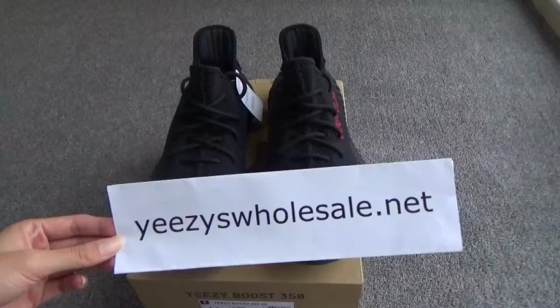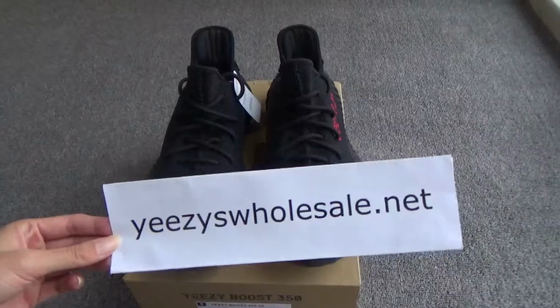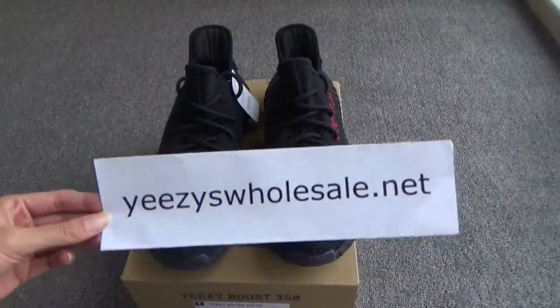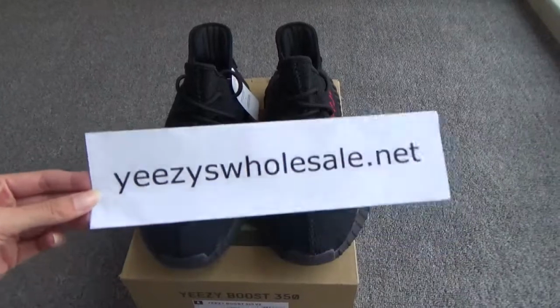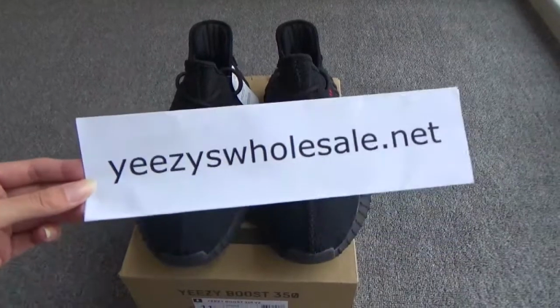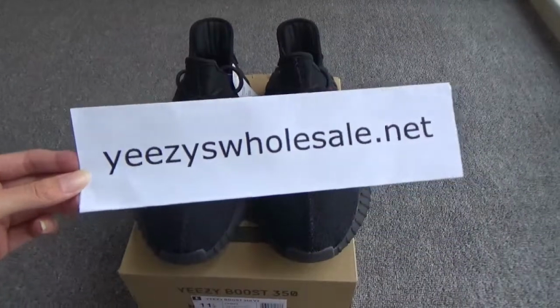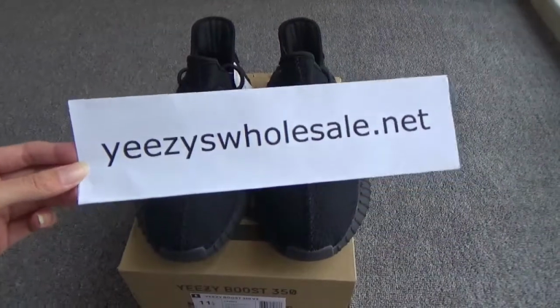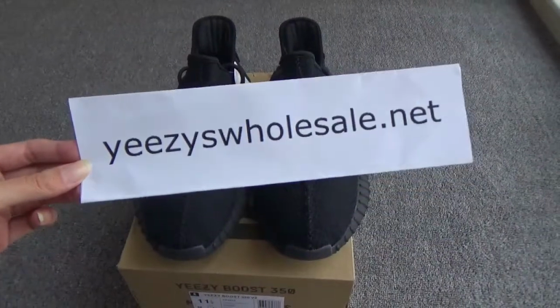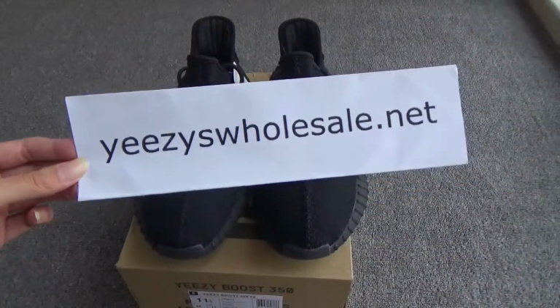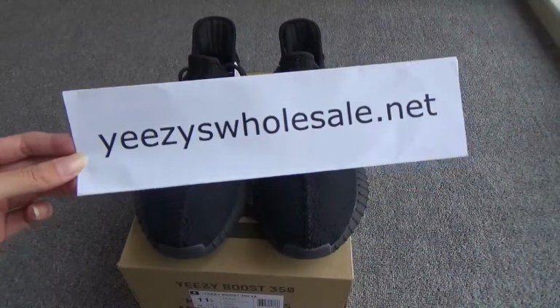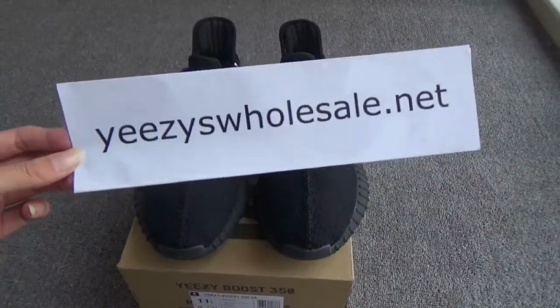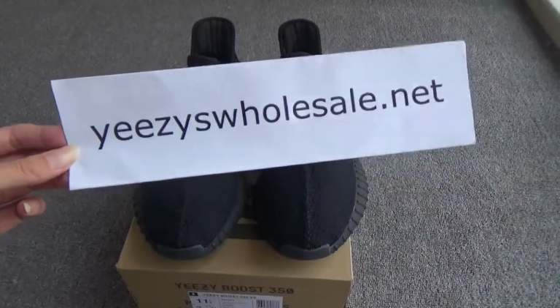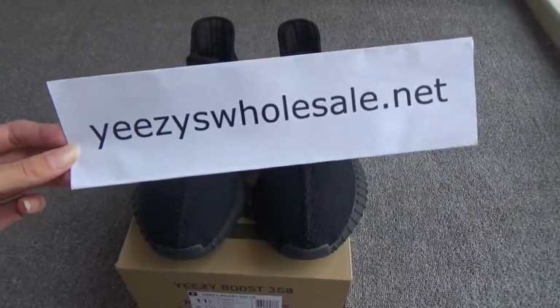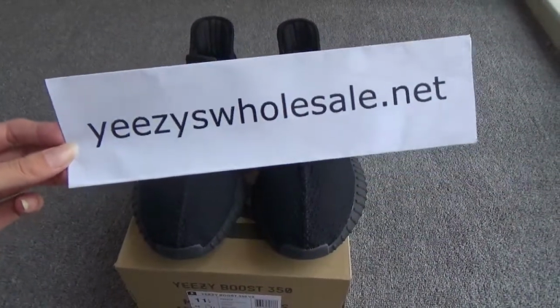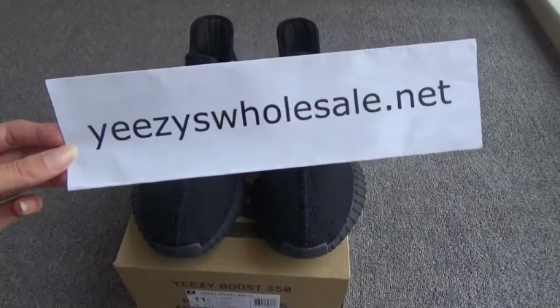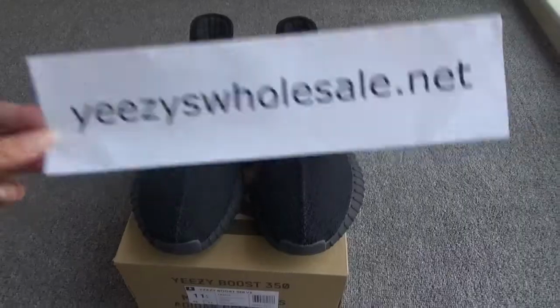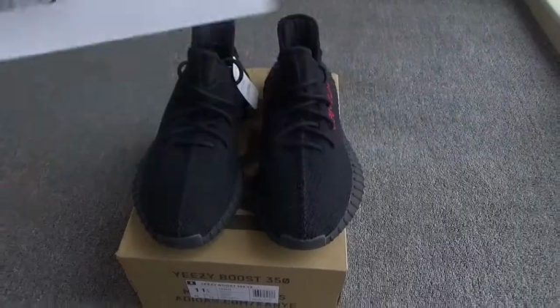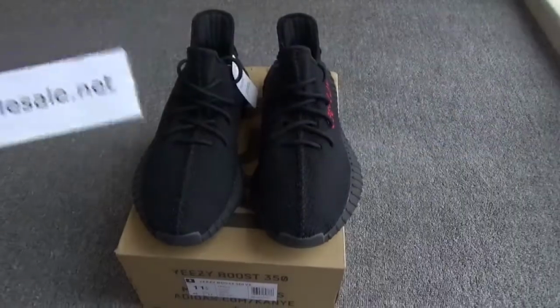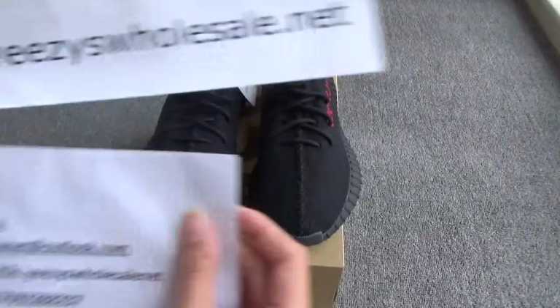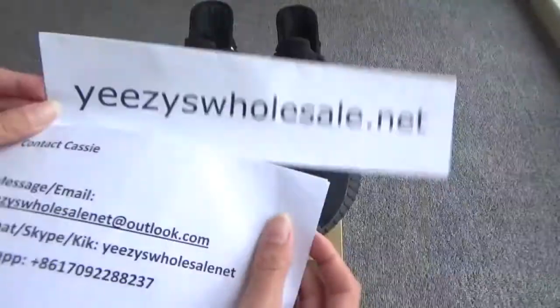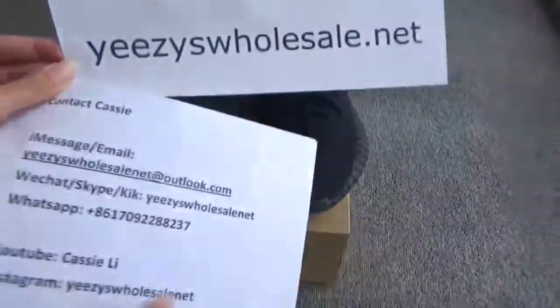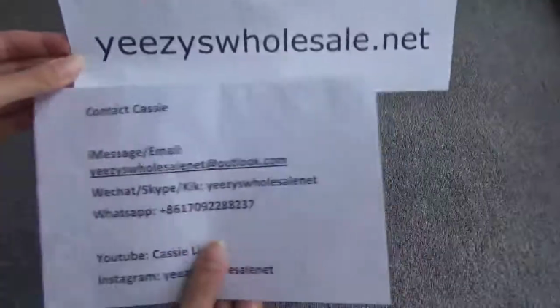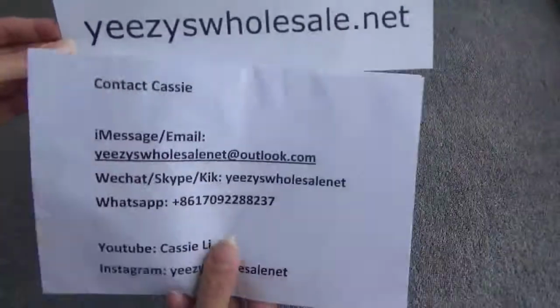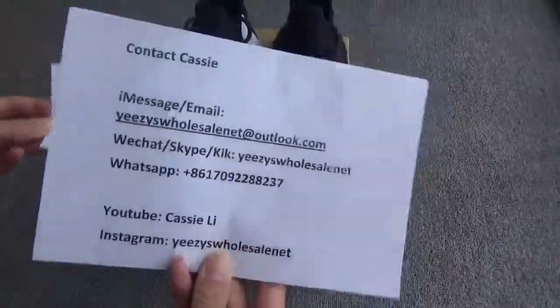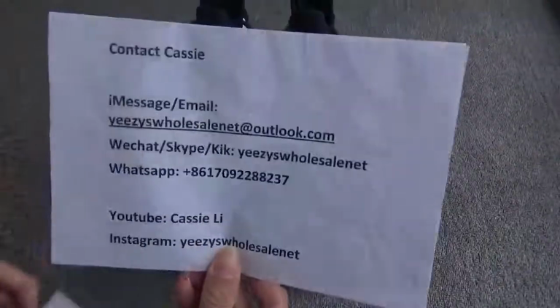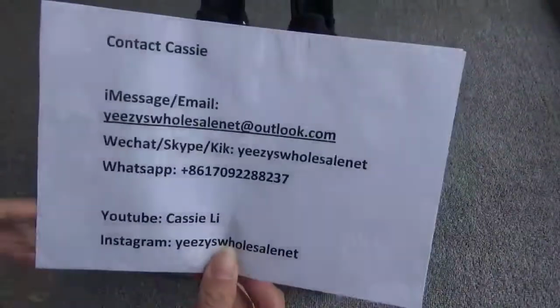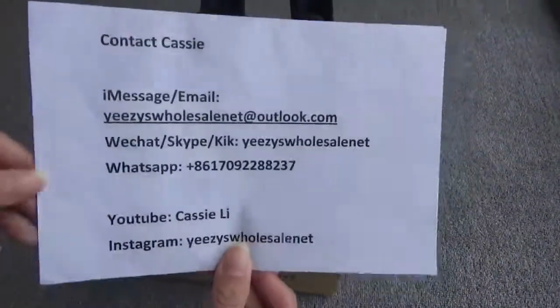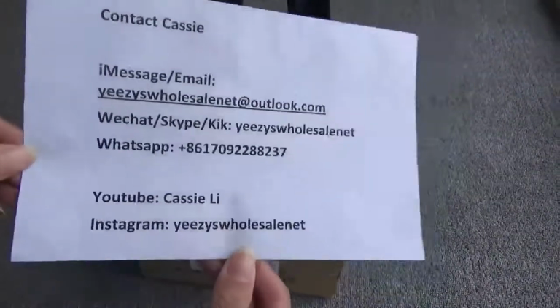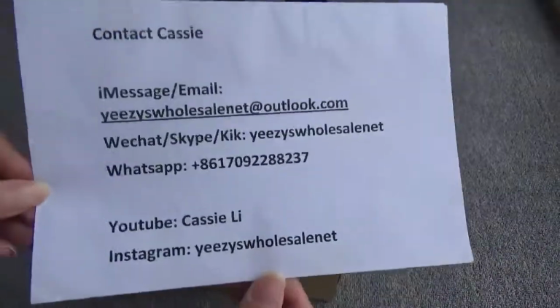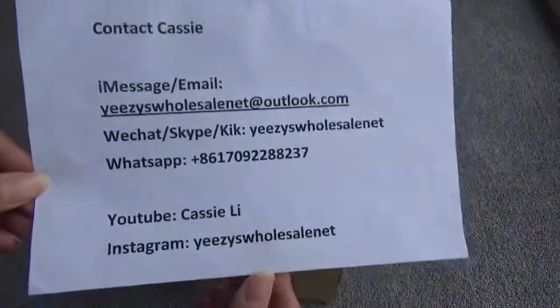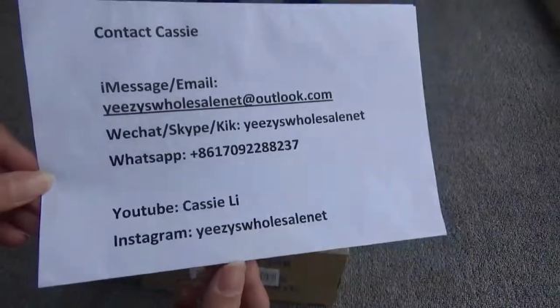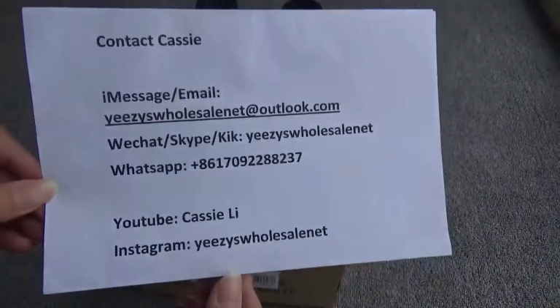Hello, you guys, this is Cassie from EZHostelle.net. This is my contact information — contact Cassie, remember.